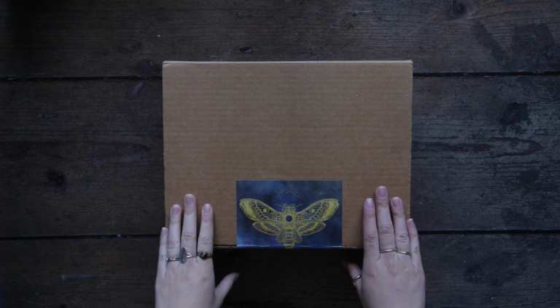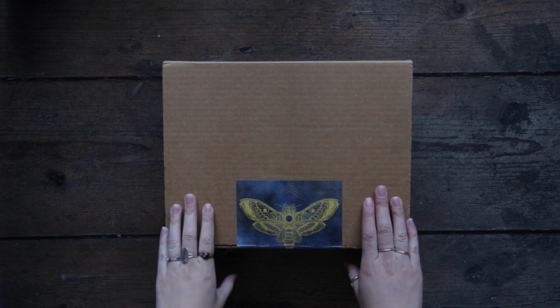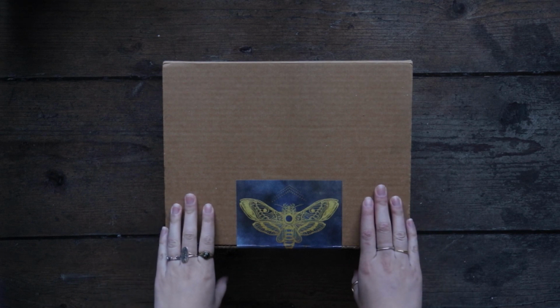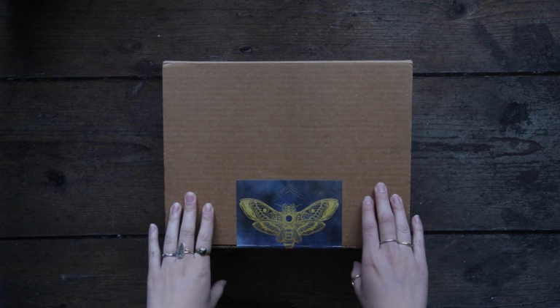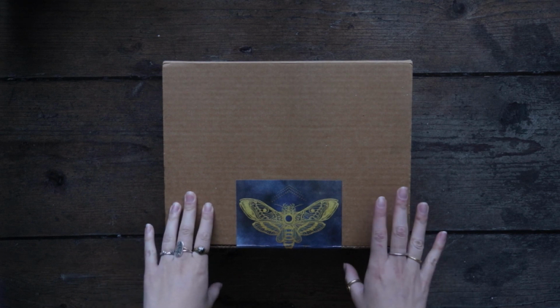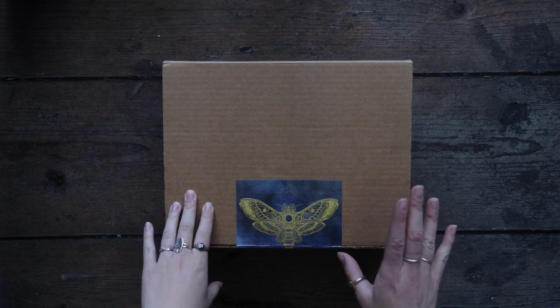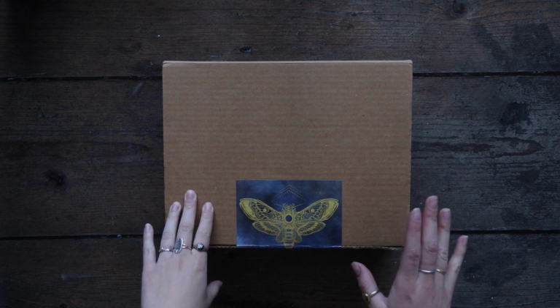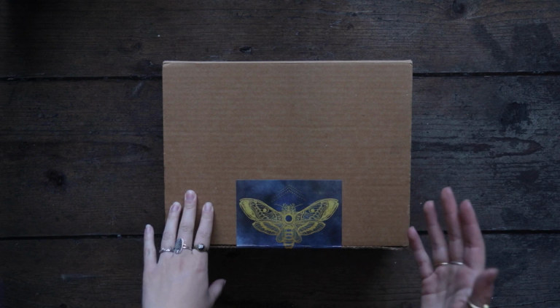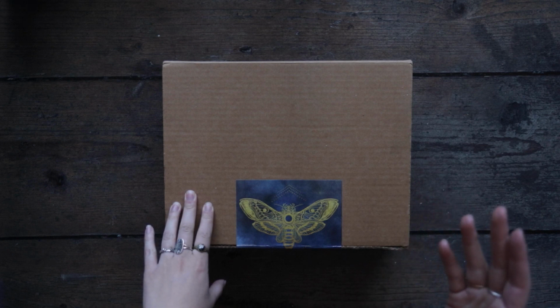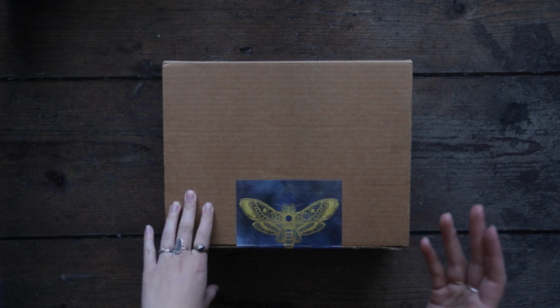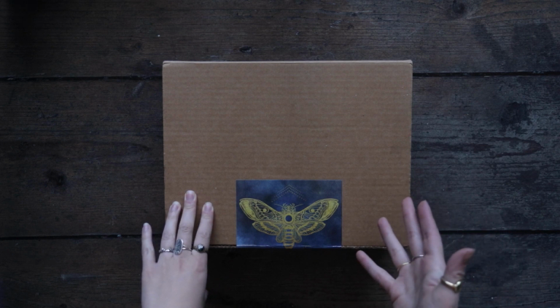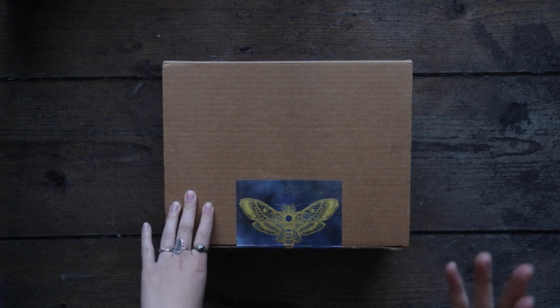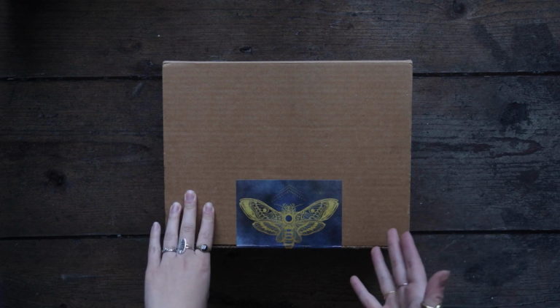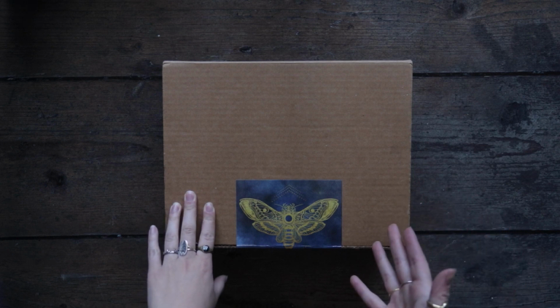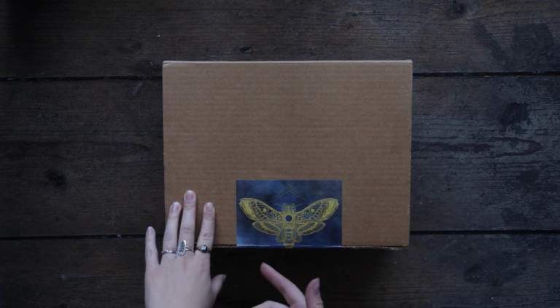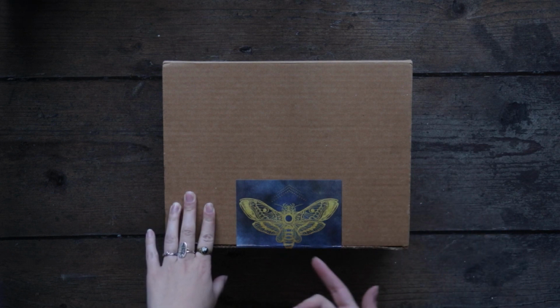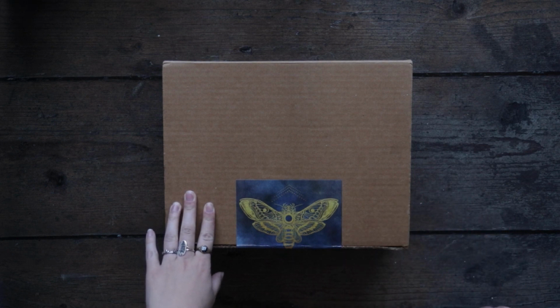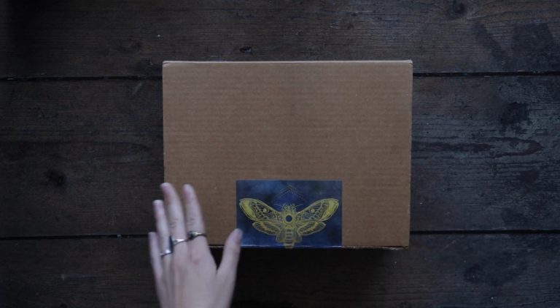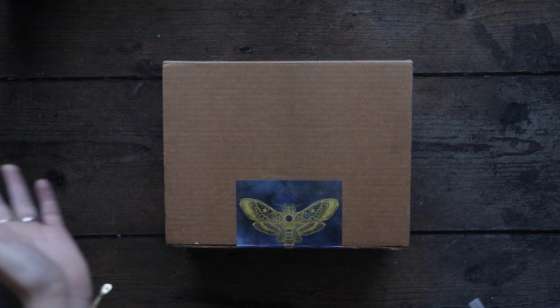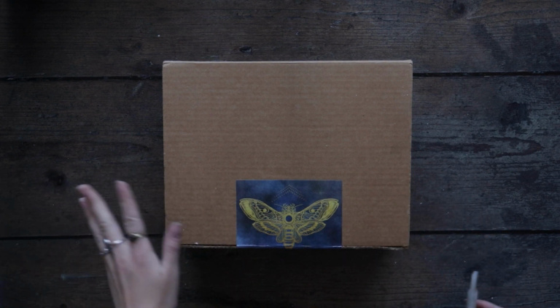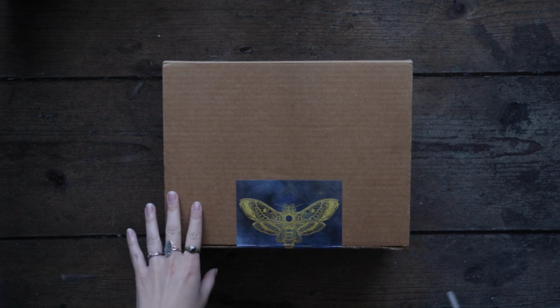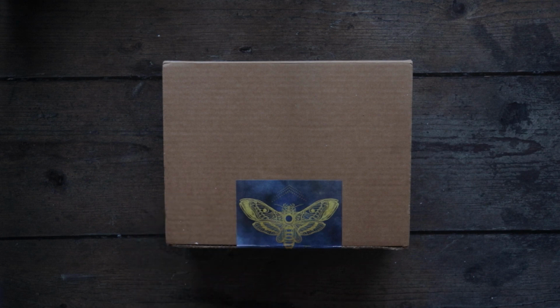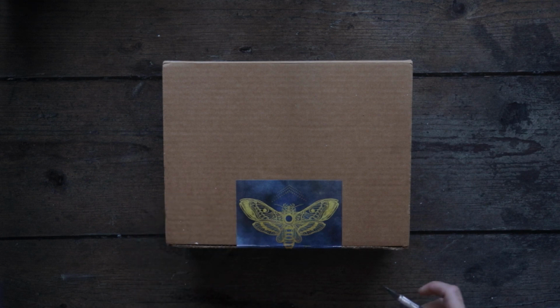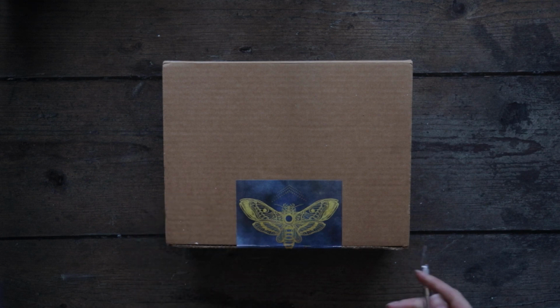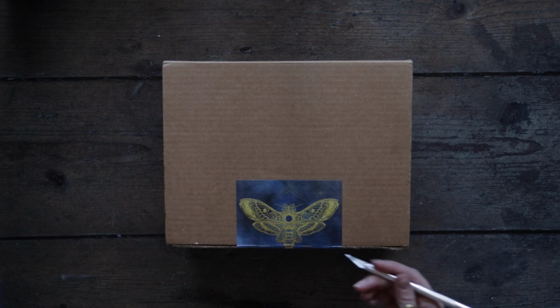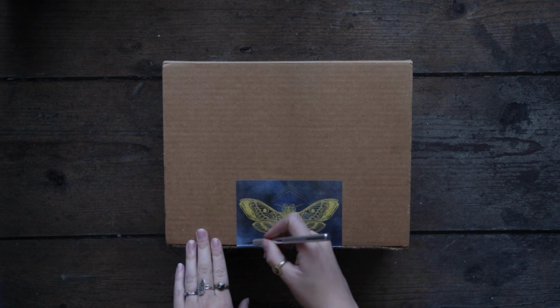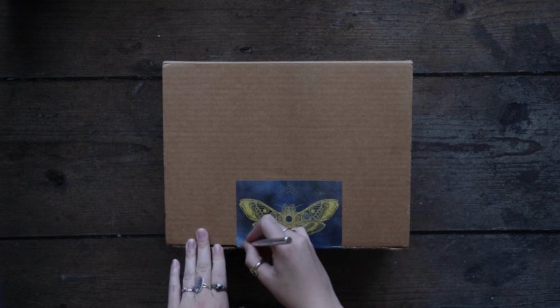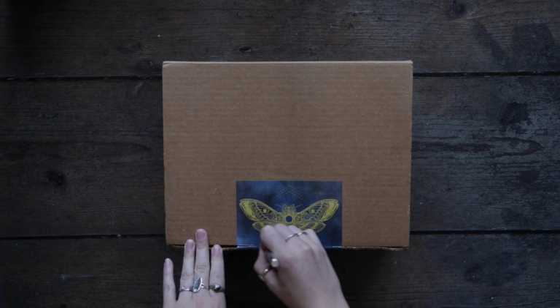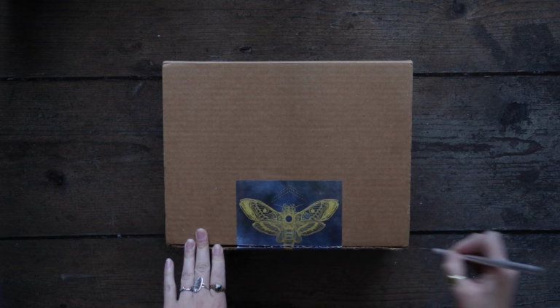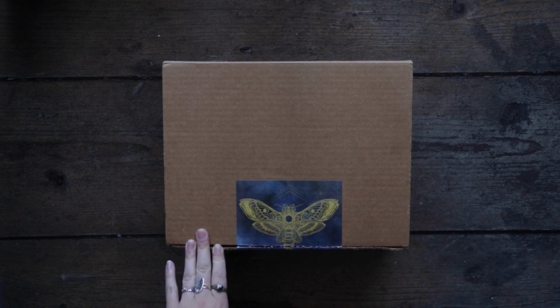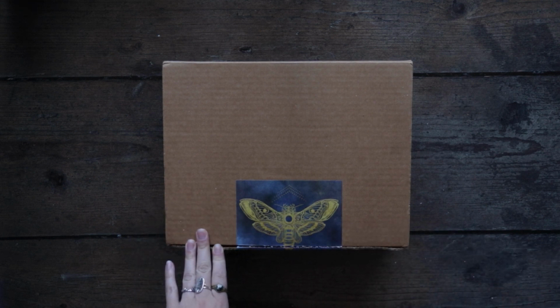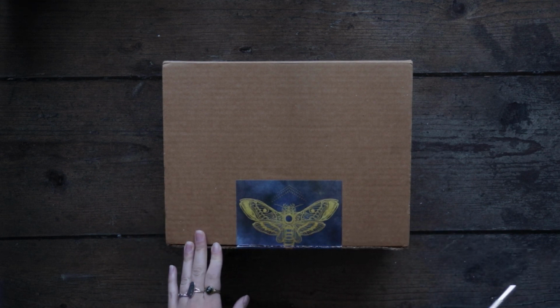Hello everybody and welcome to the Witch's Box April box unboxing. As always I don't really have much of an intro so let's get into it.